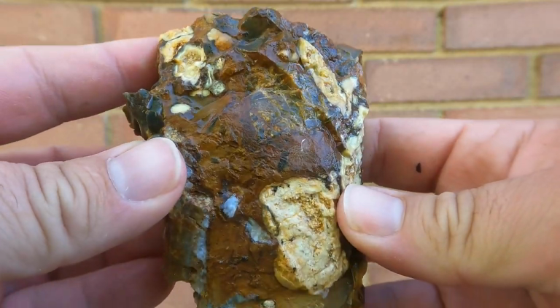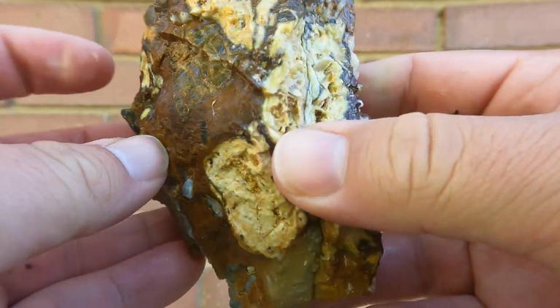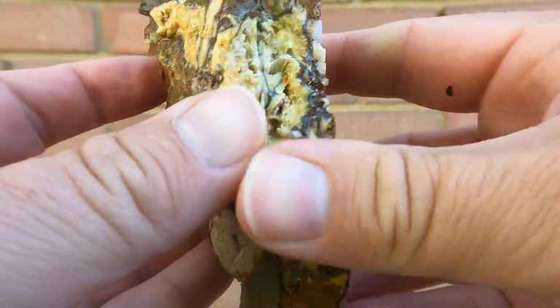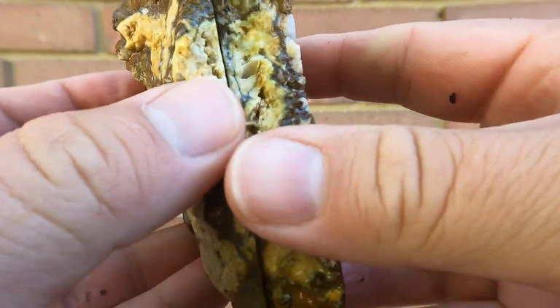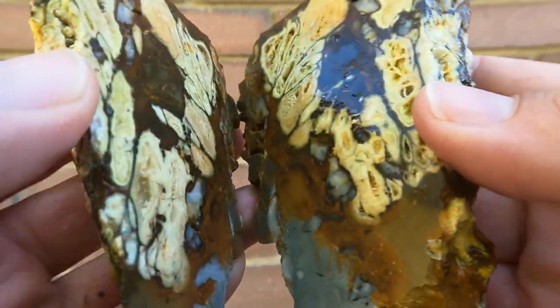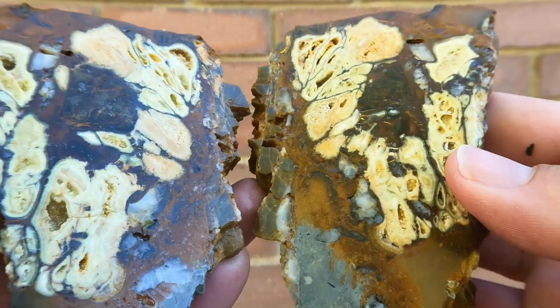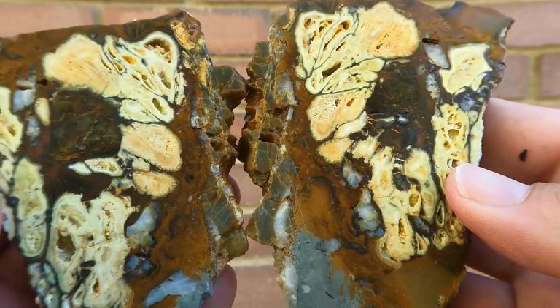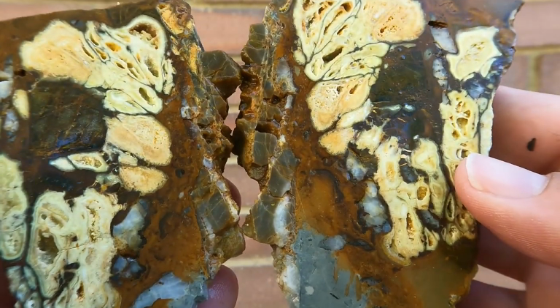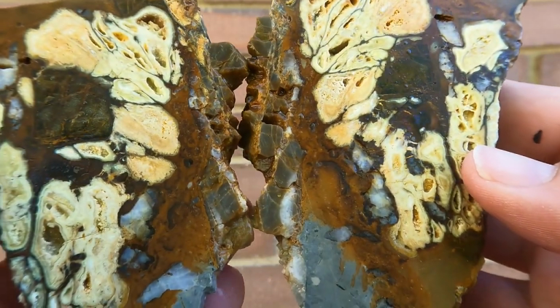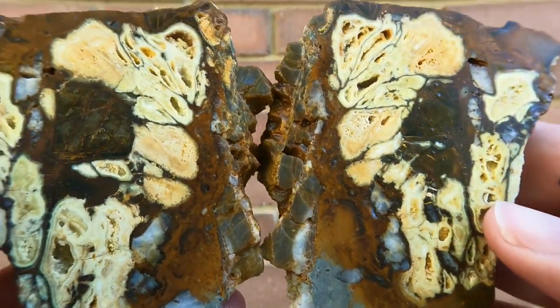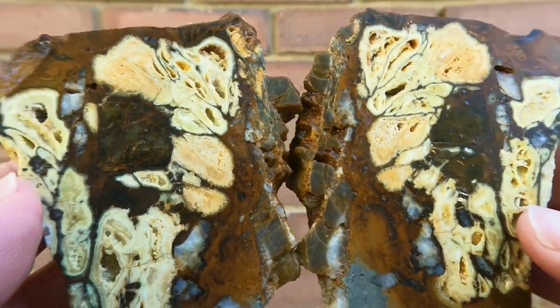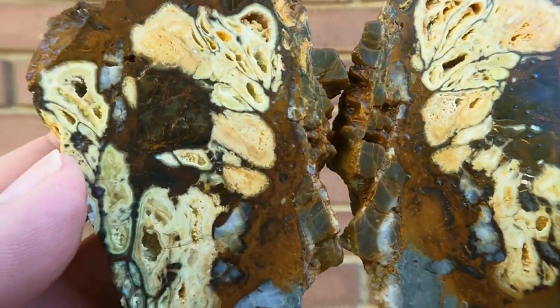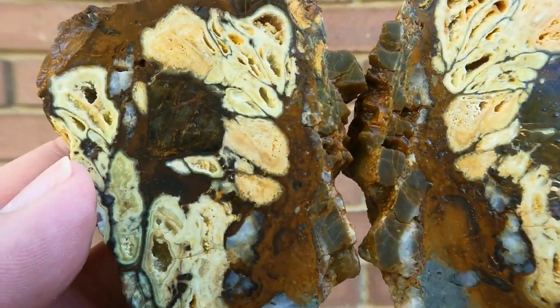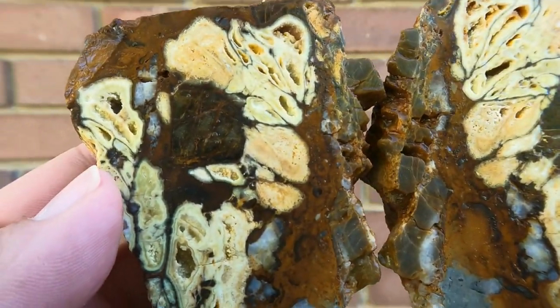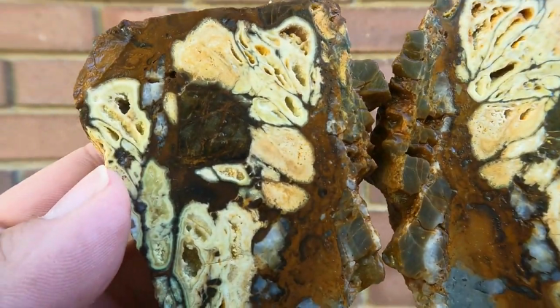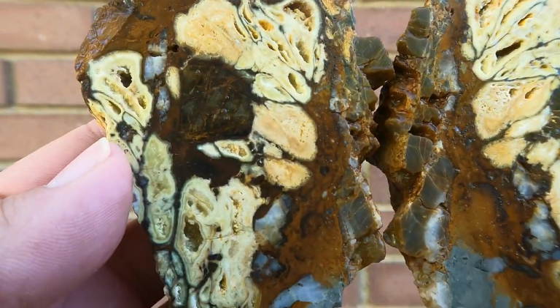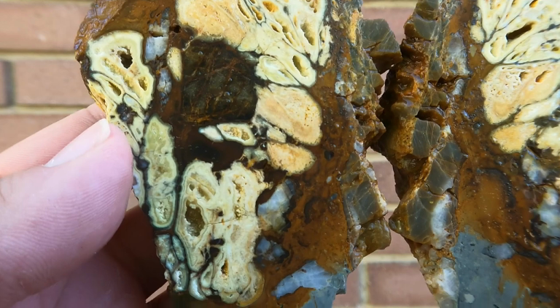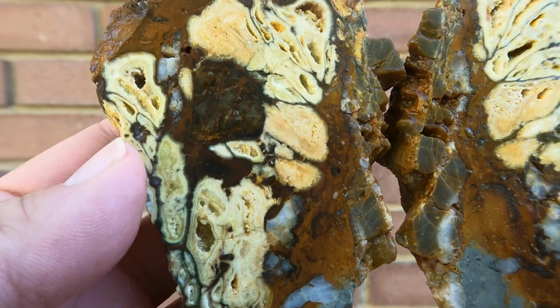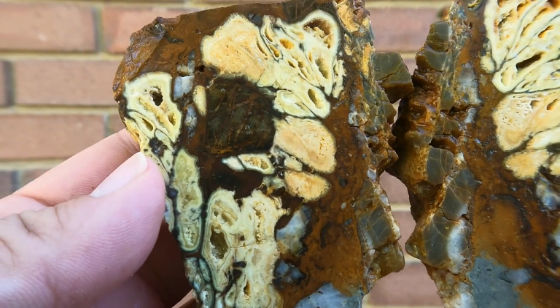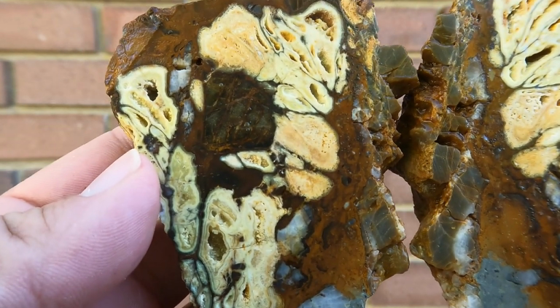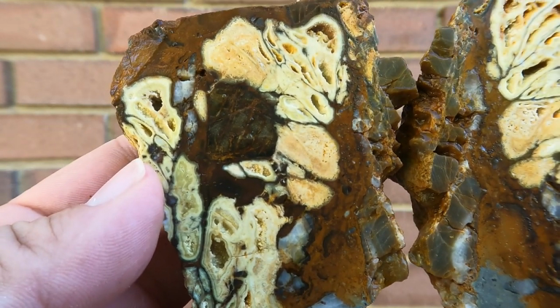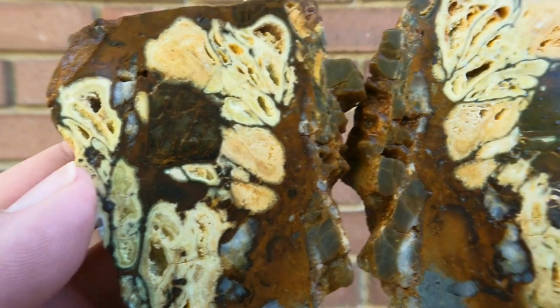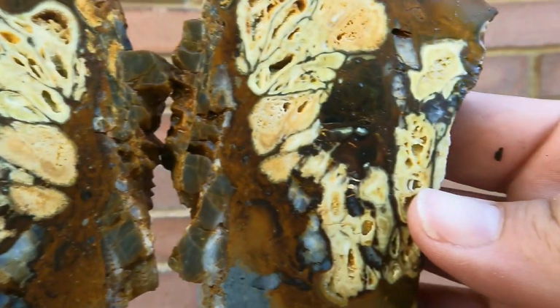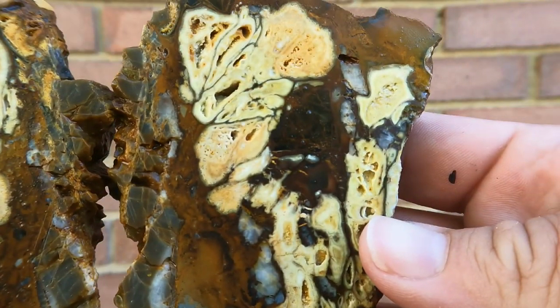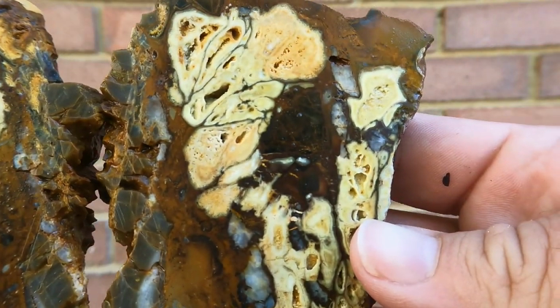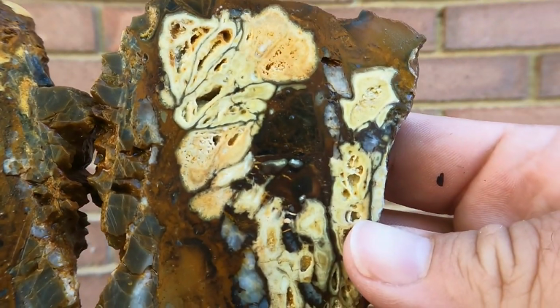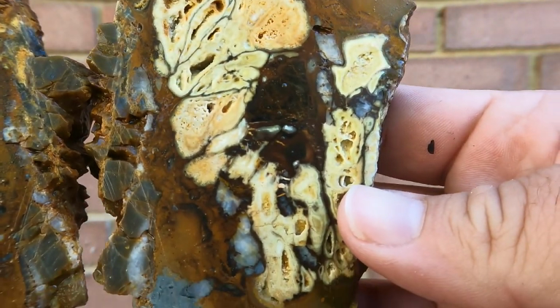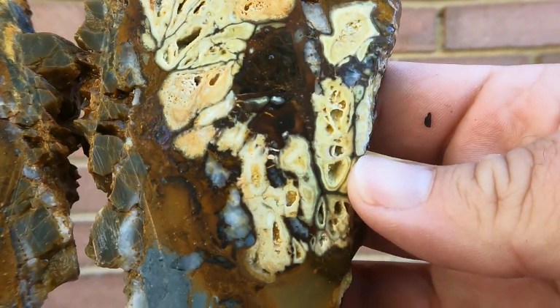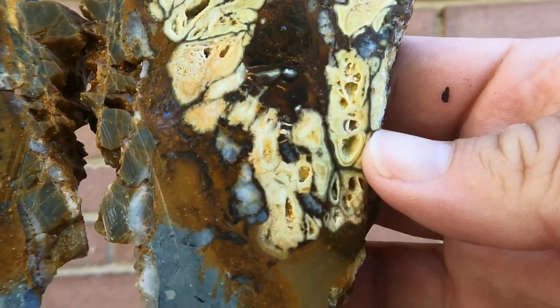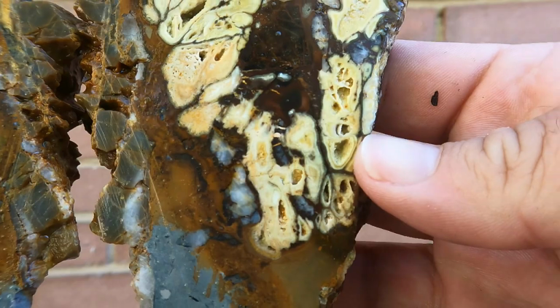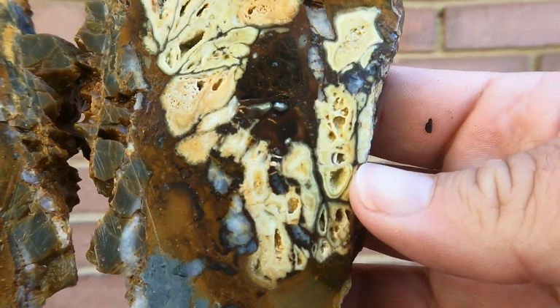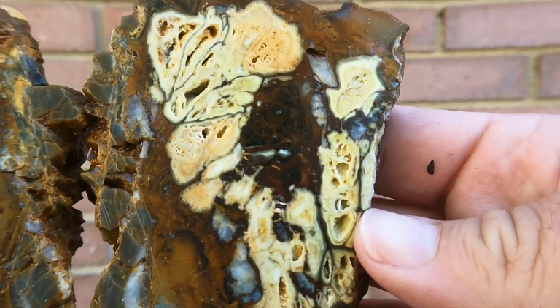Here's some more Clay Canyon Crandallite - a lot of yellow. Take a look at that side, and on that side. Nice.